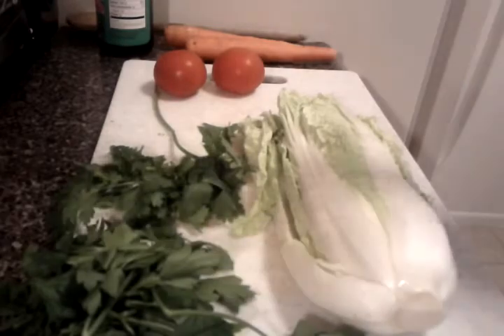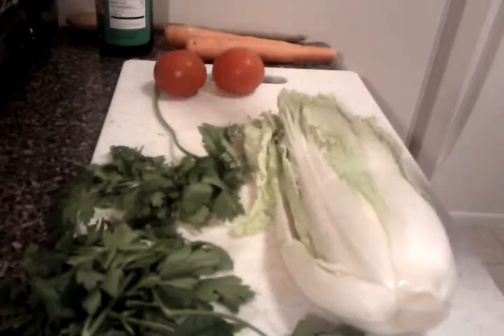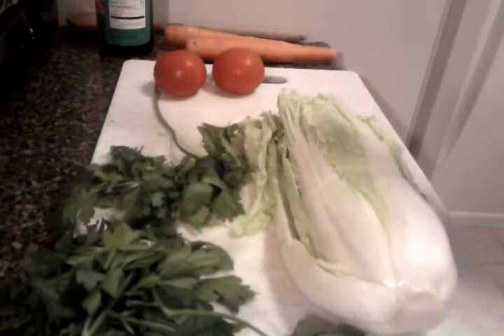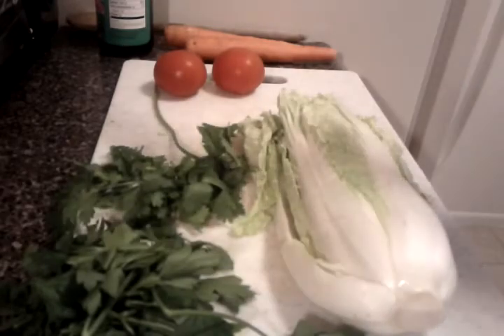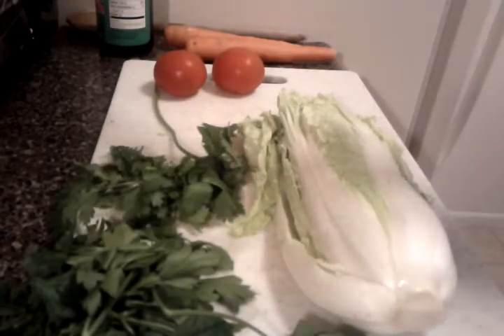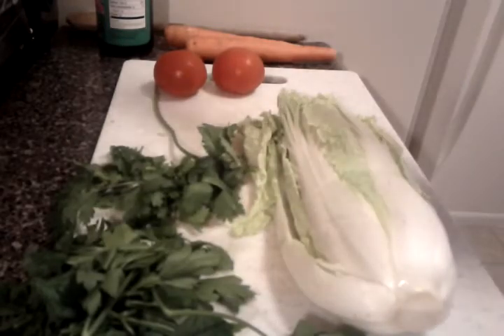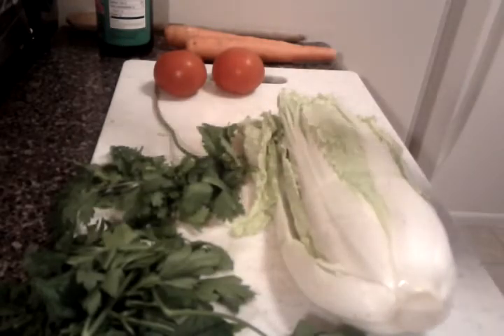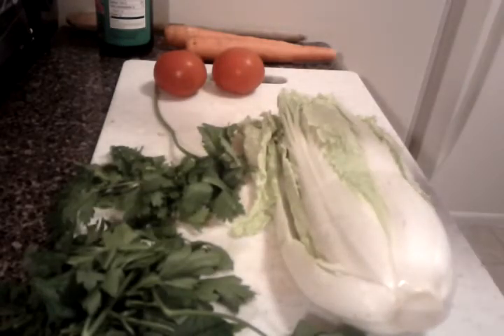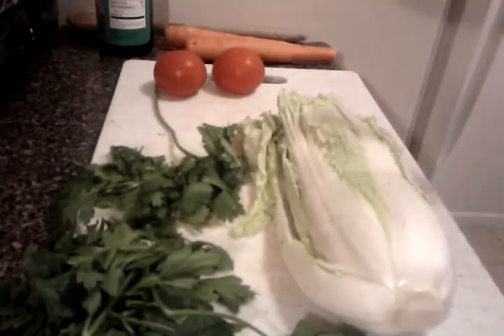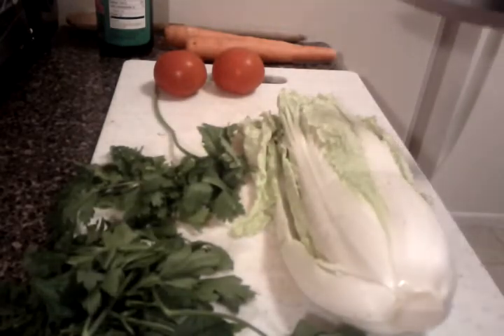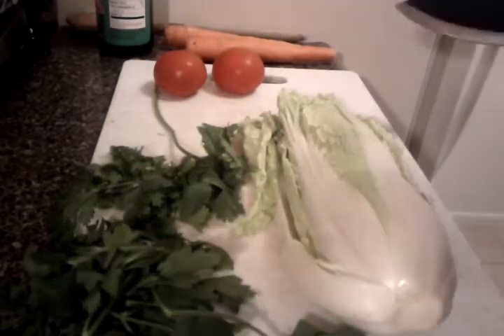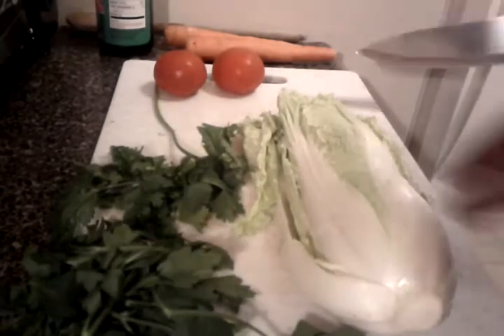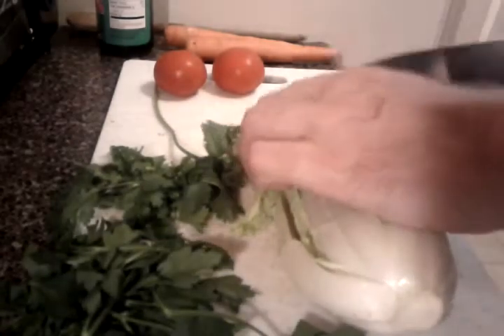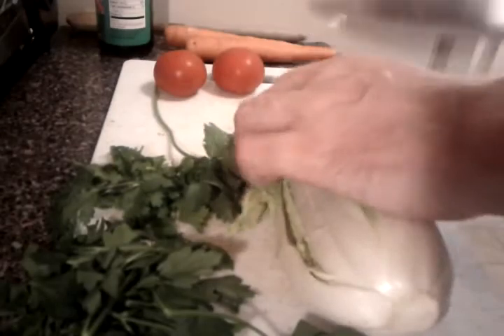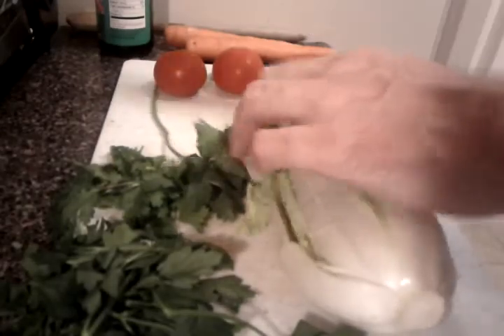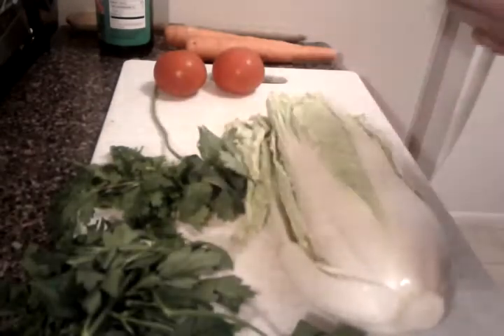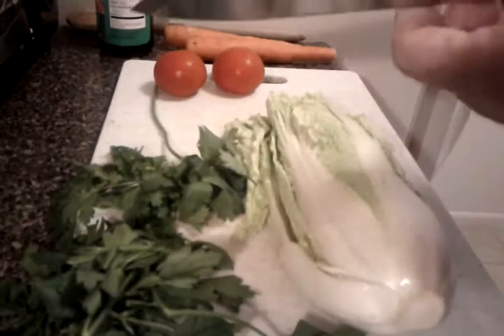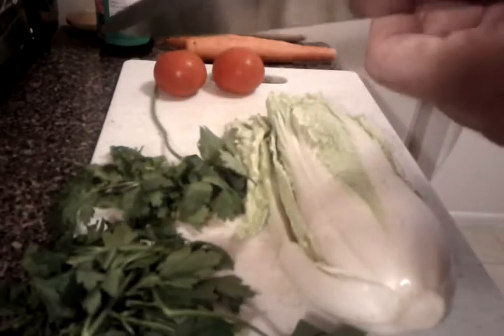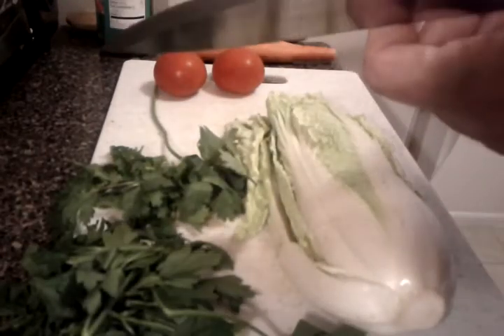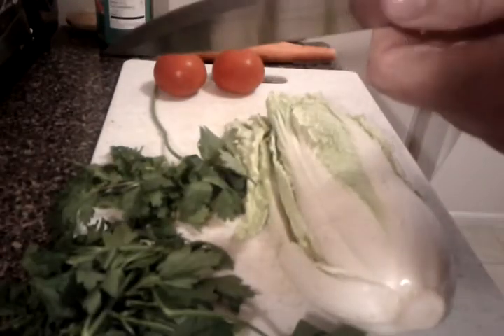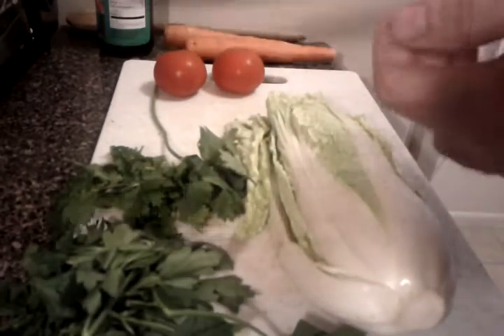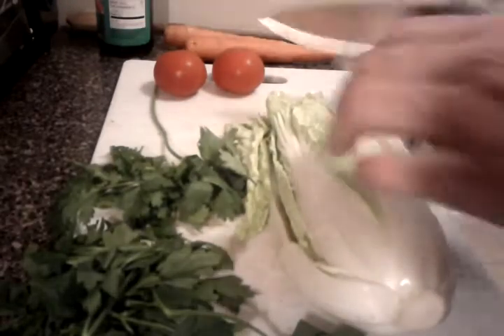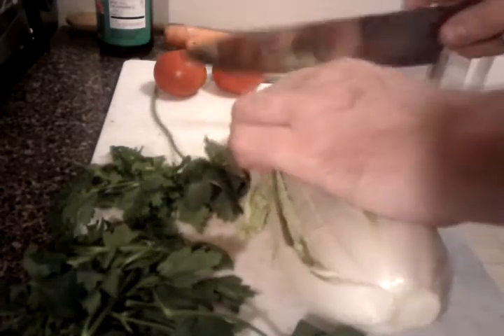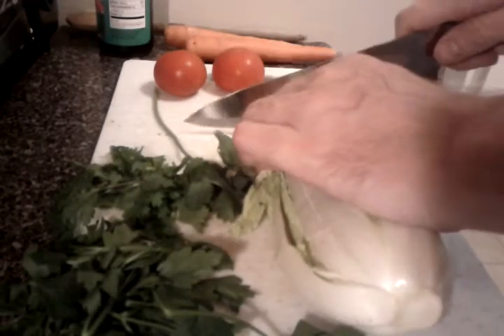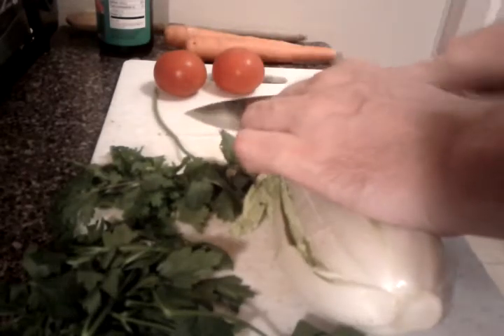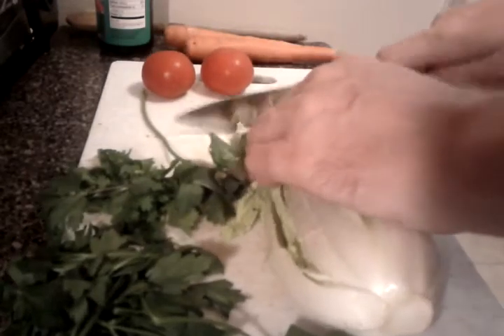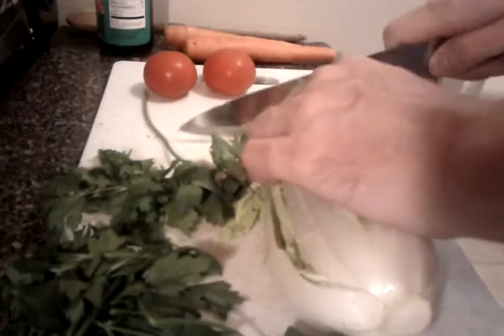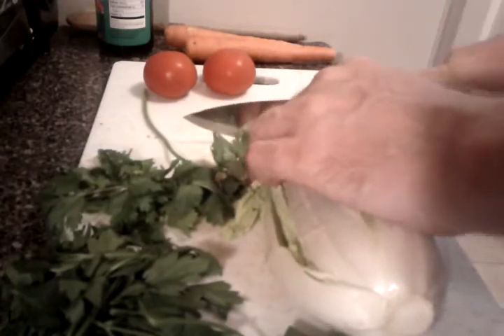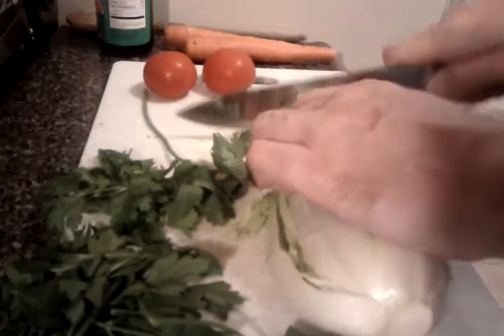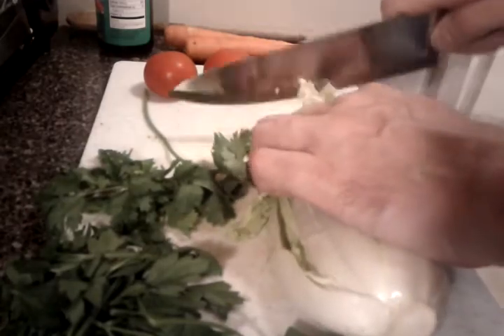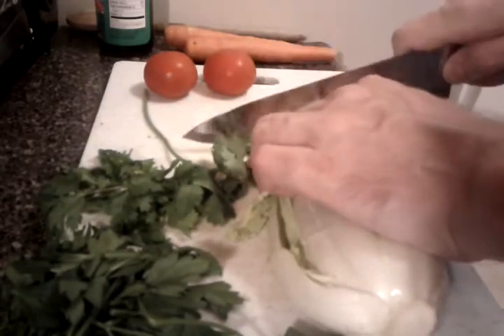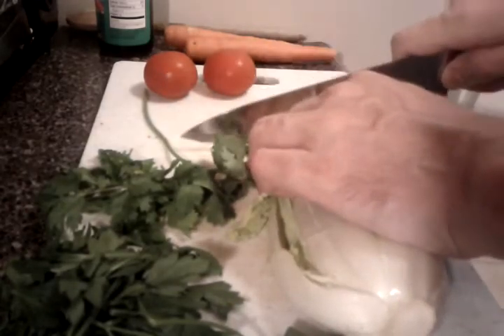Gyoza are just dumplings — vegetable dumplings in this case. So the first thing I'm going to do with my nice sharp knife is chop up this cabbage.